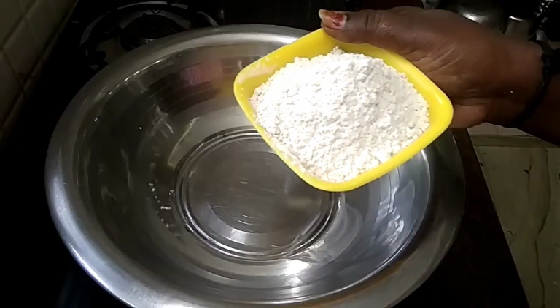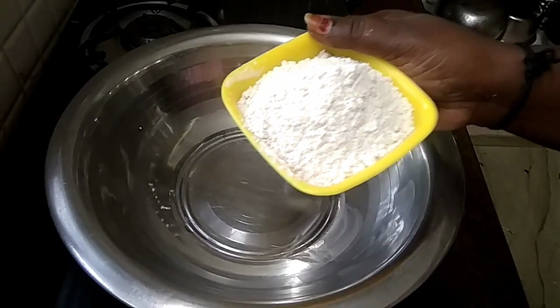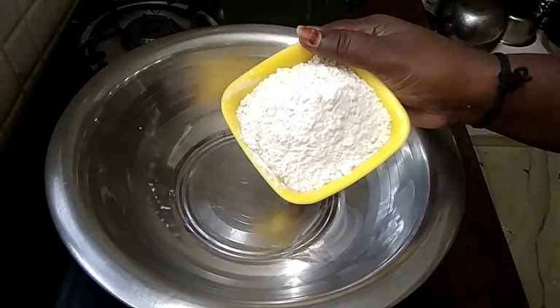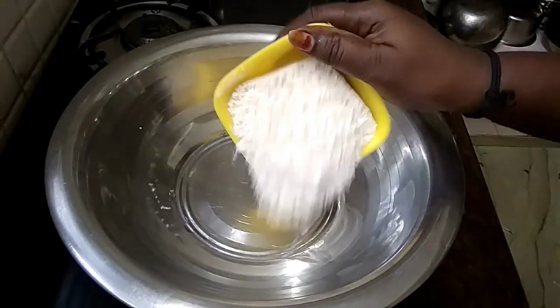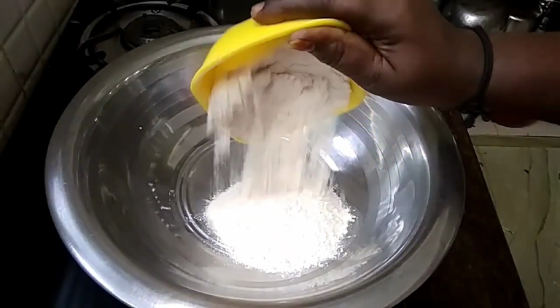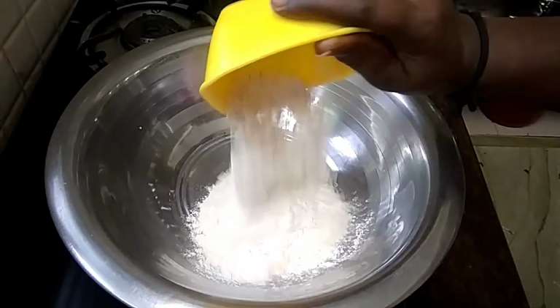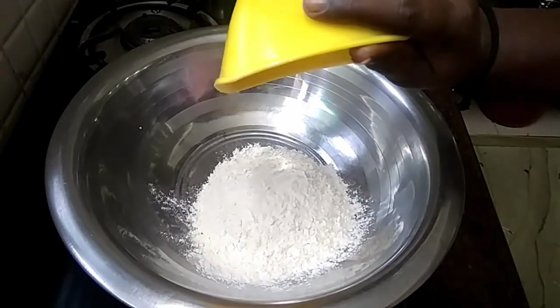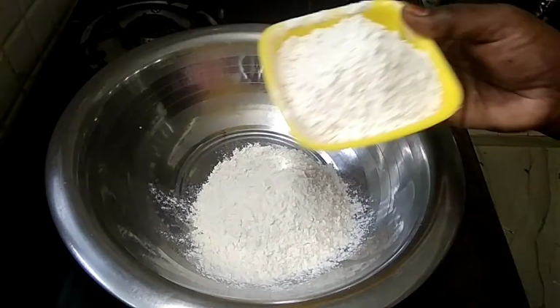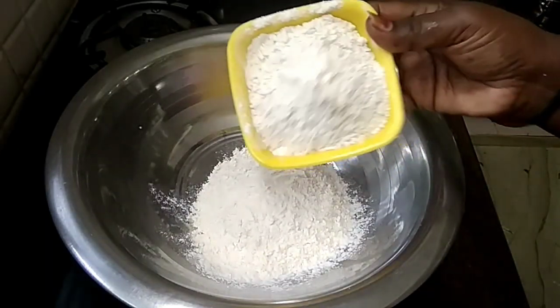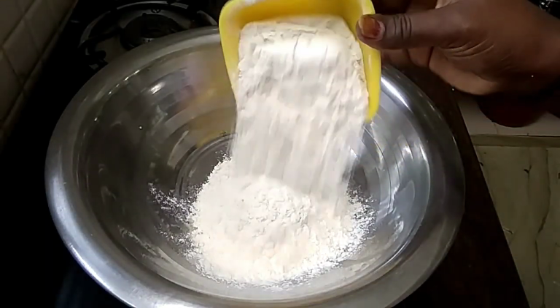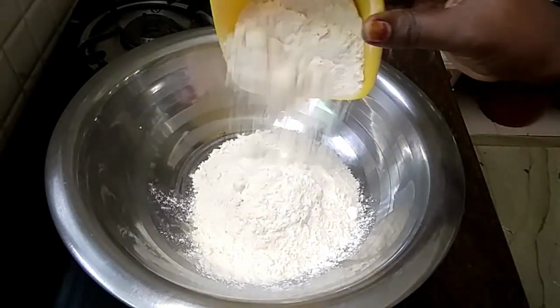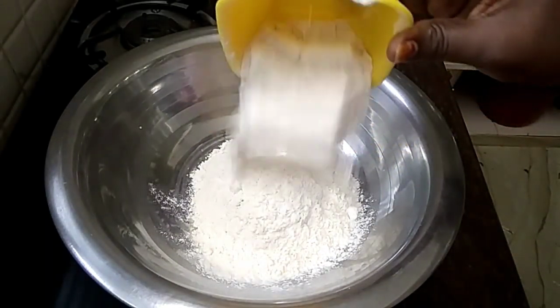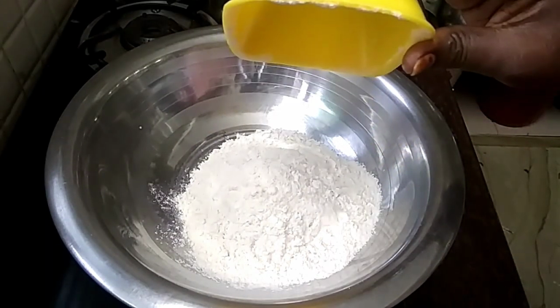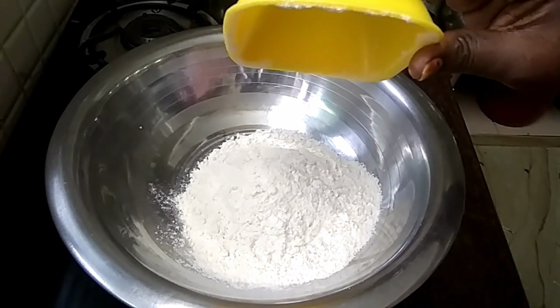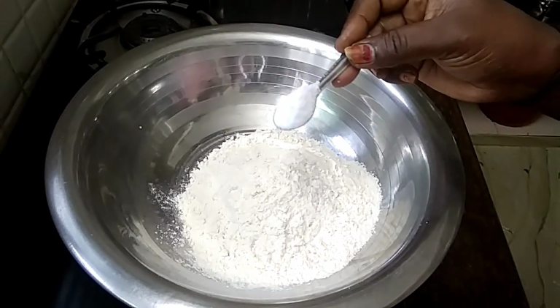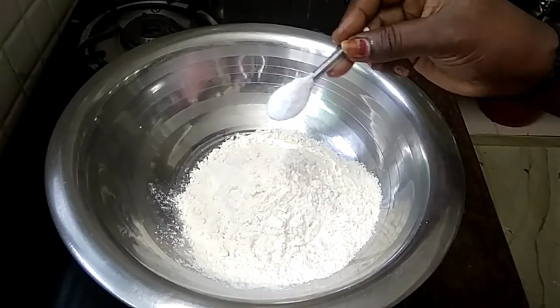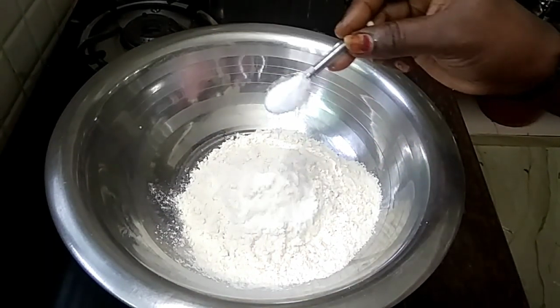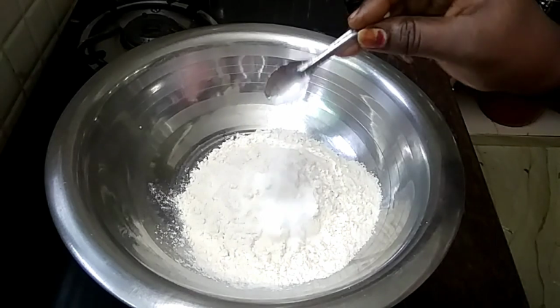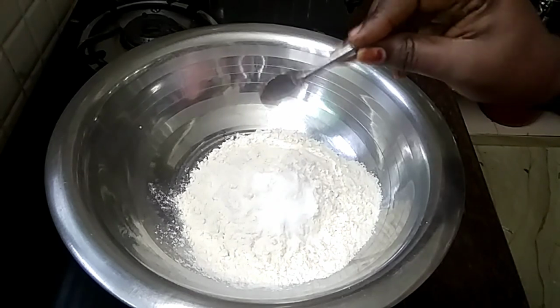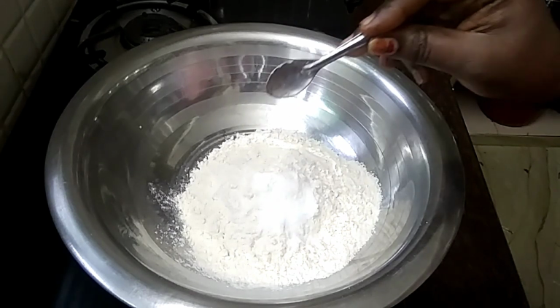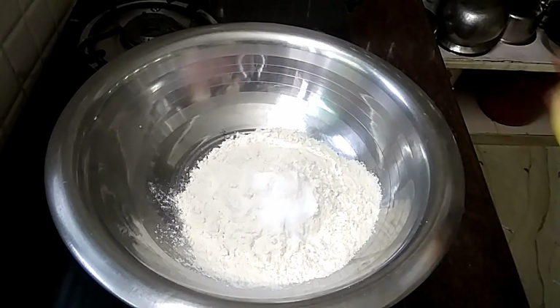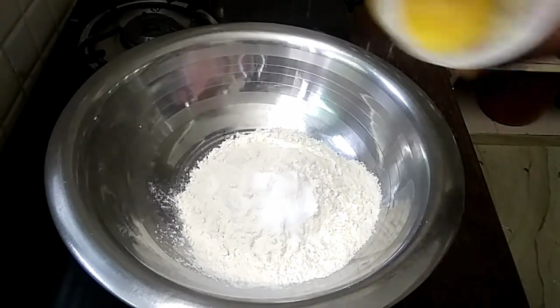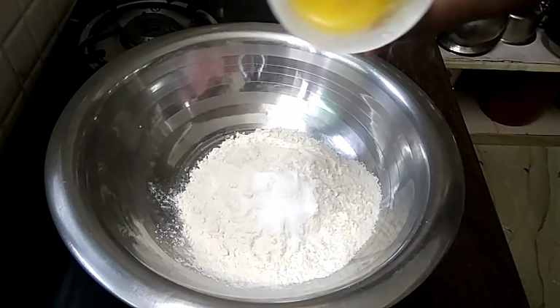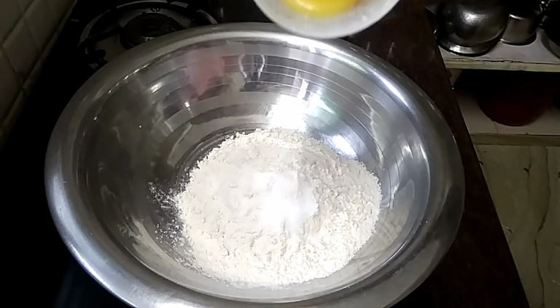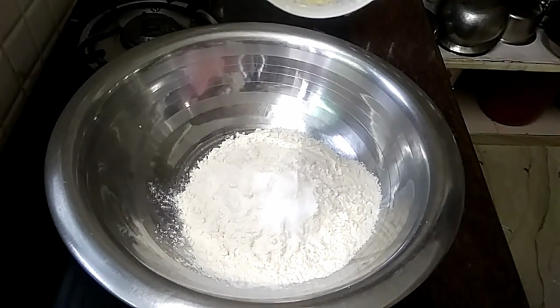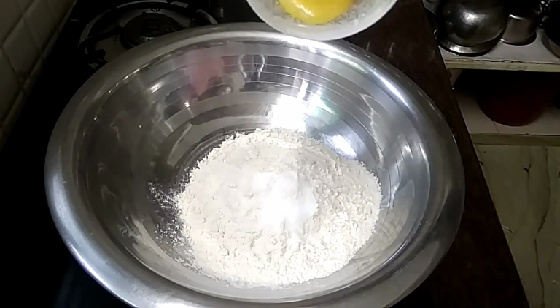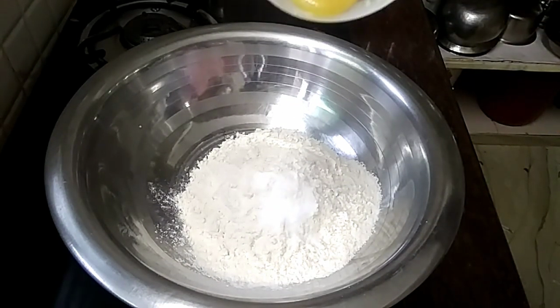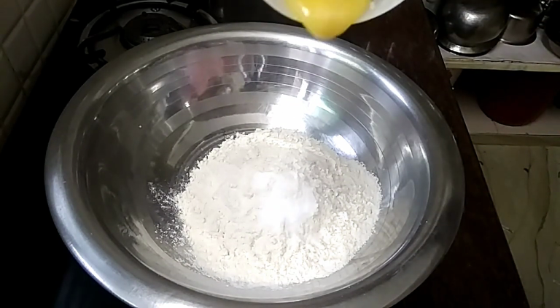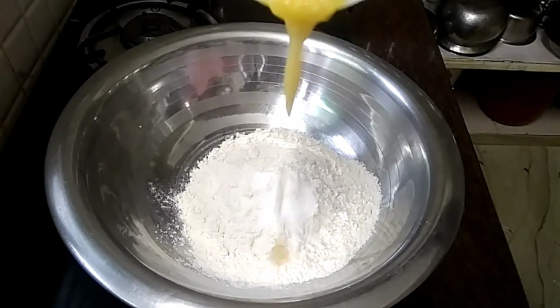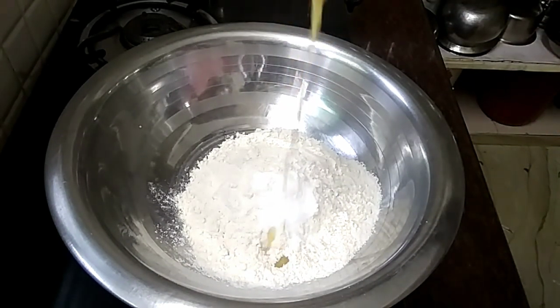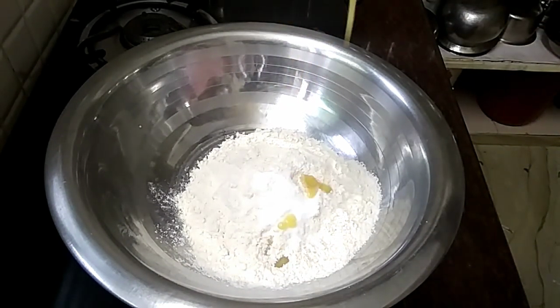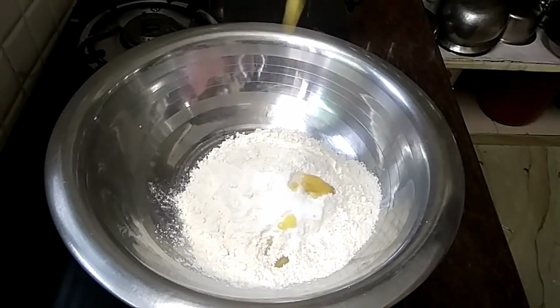1 bowl and 2 cups. 1 spoon, 2 spoons, 1 spoon — let's gather all our ingredients.